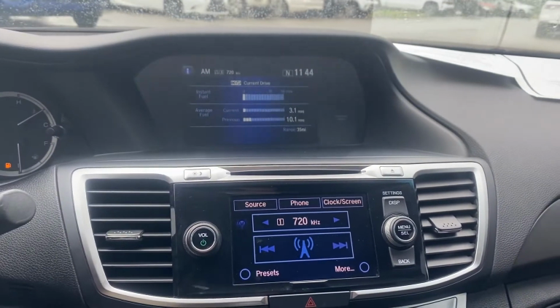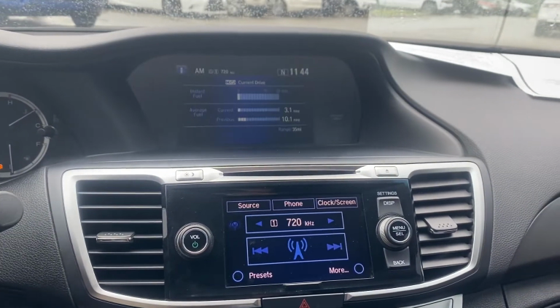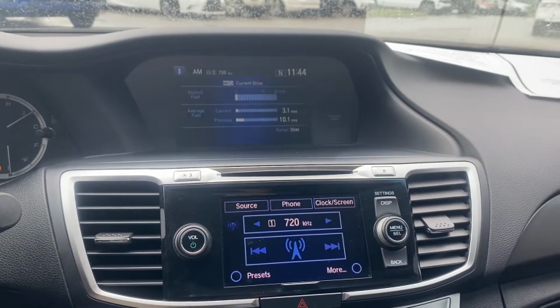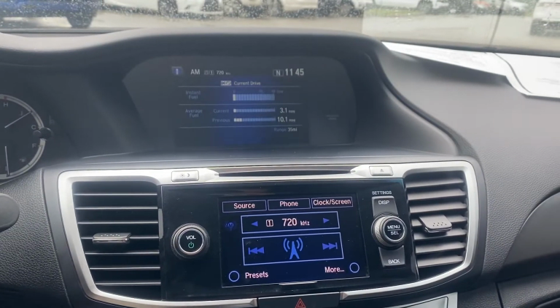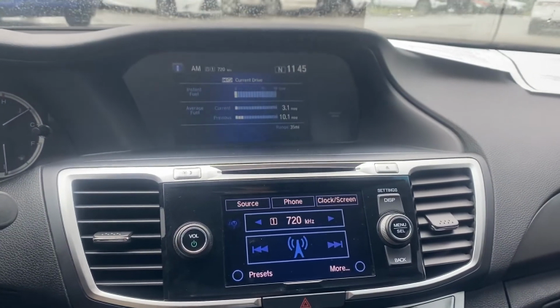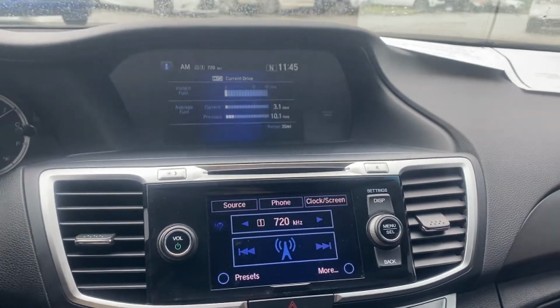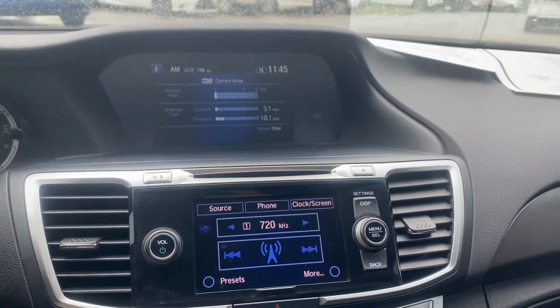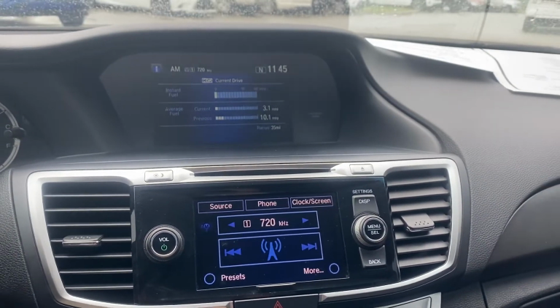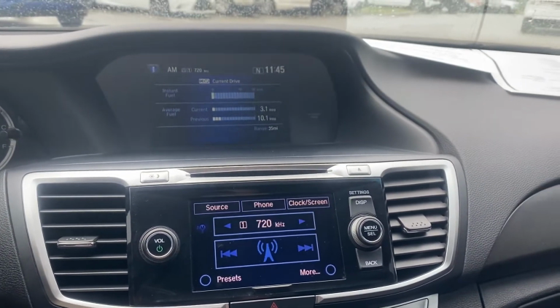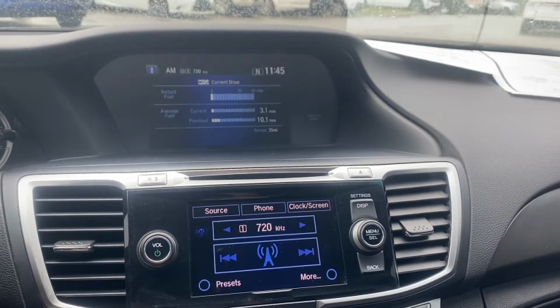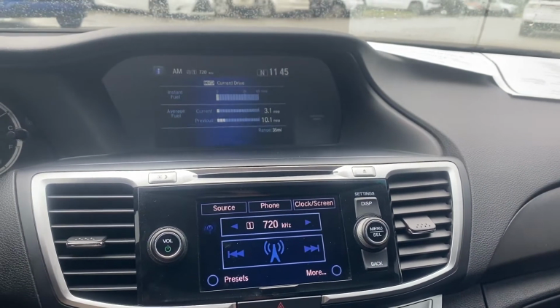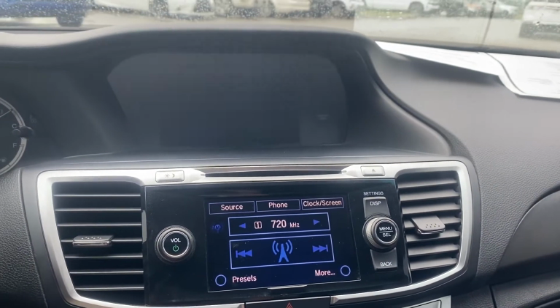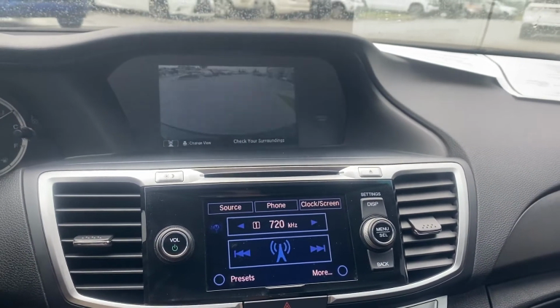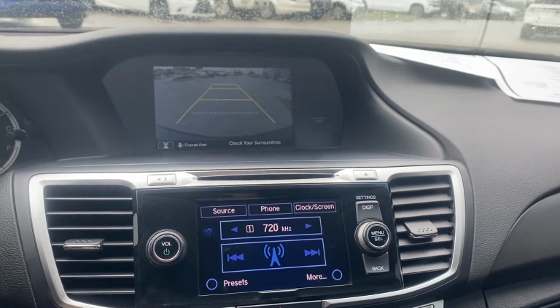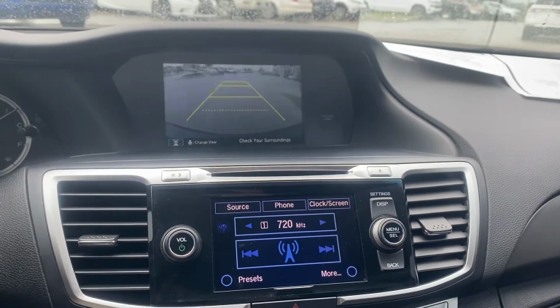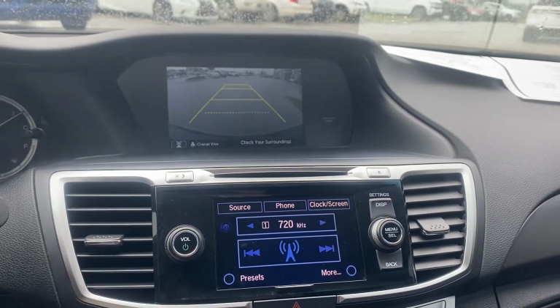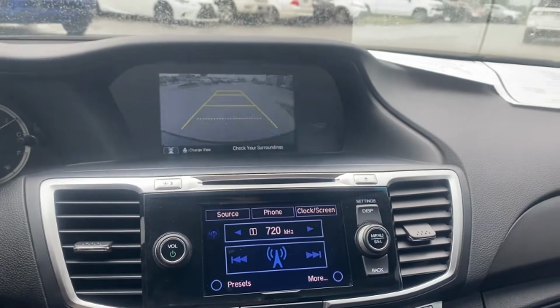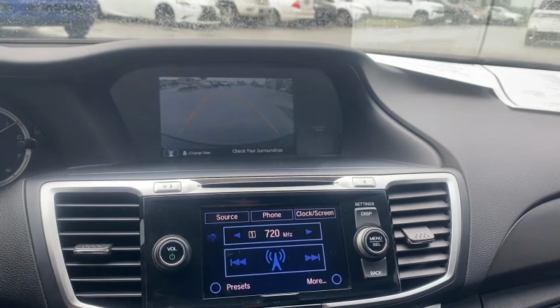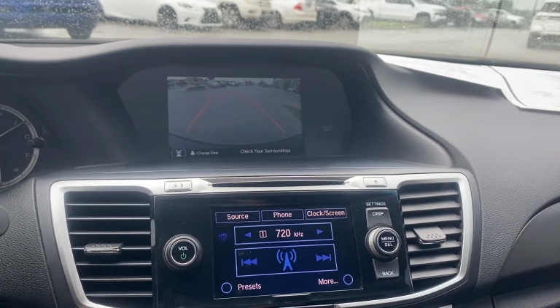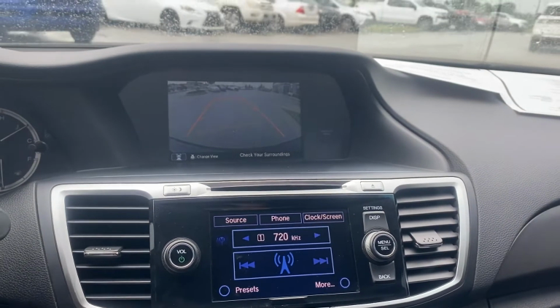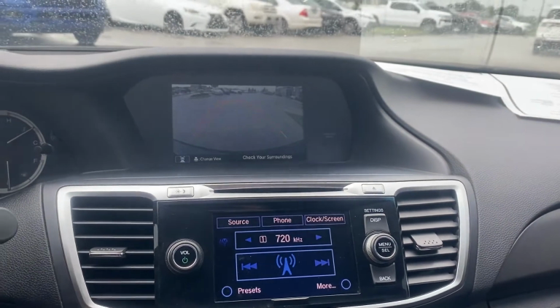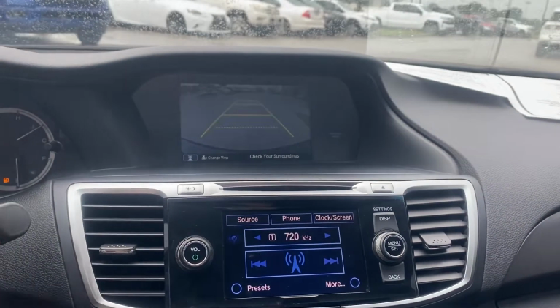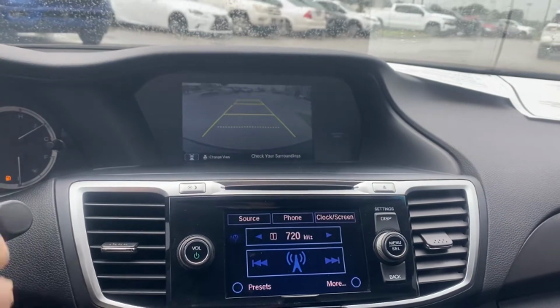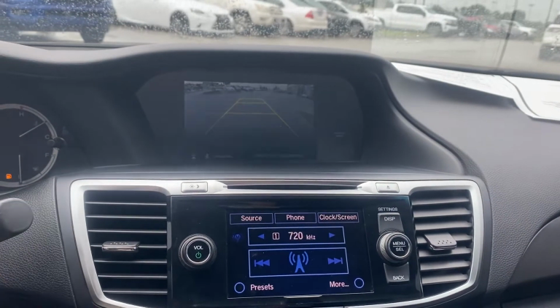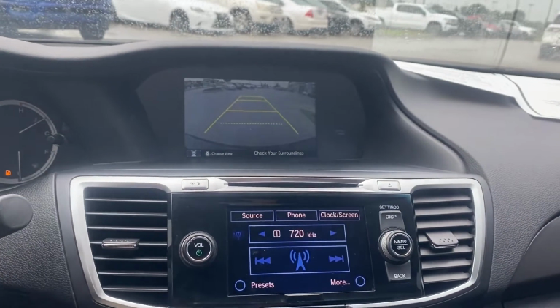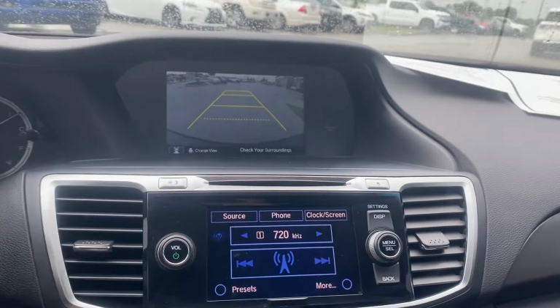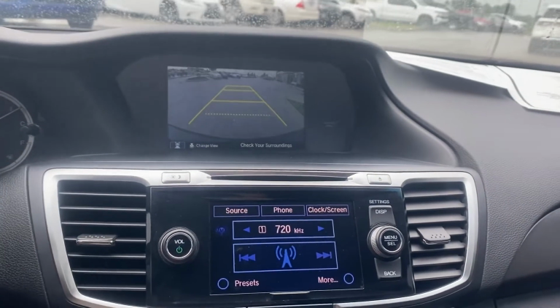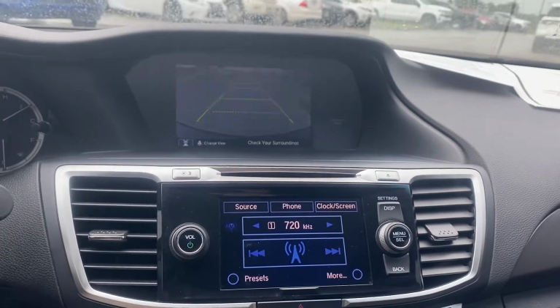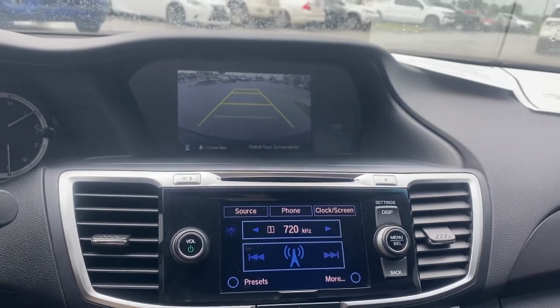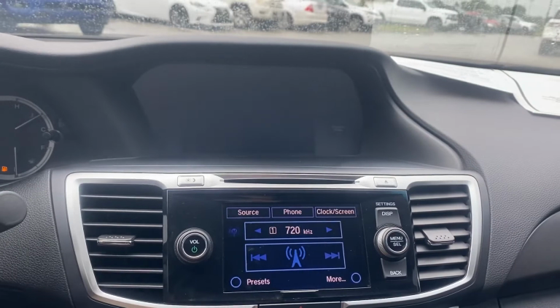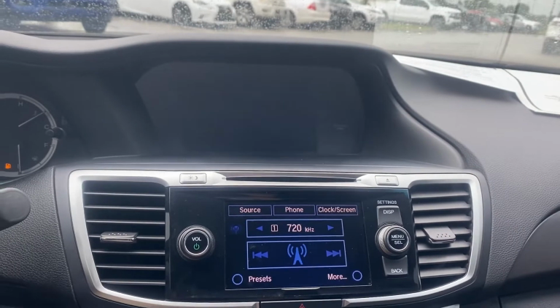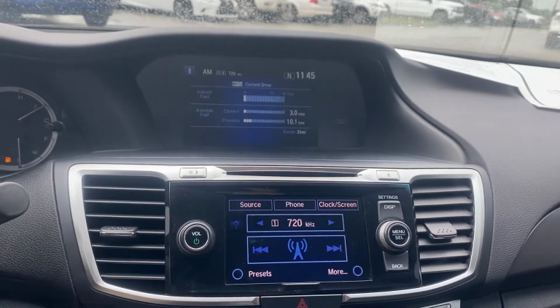We've got two screens here; one doubles as your backup camera. It guides you and also has that severity line — that dotted line — so you know exactly when to stop.